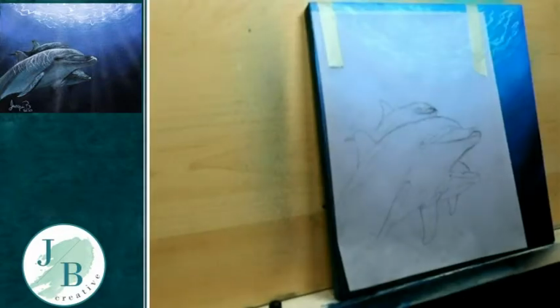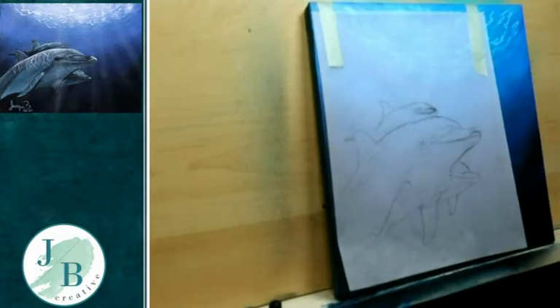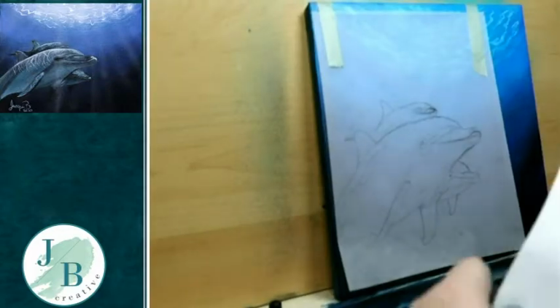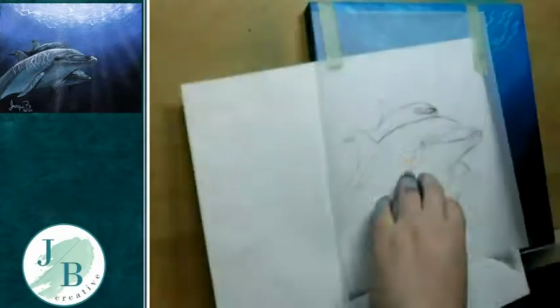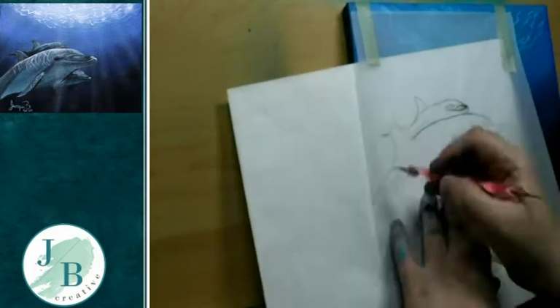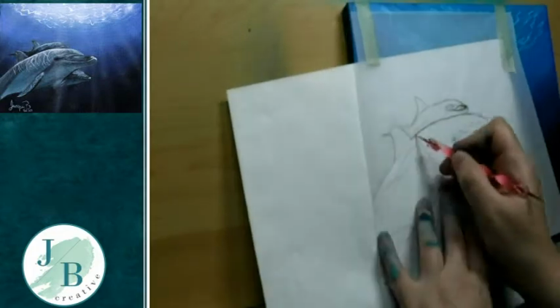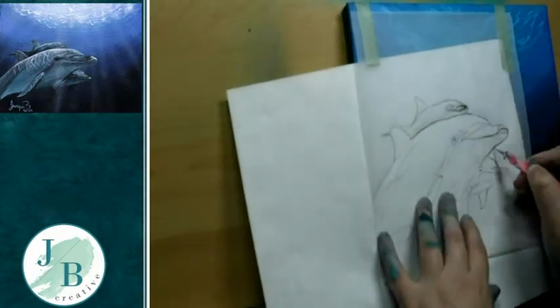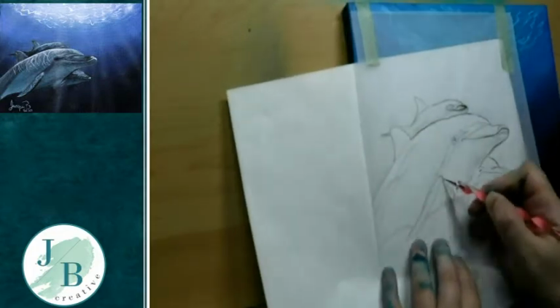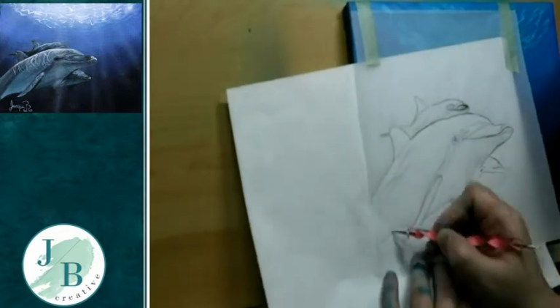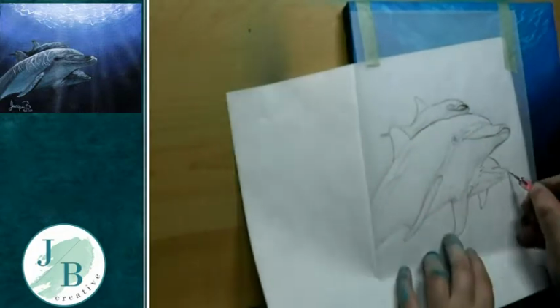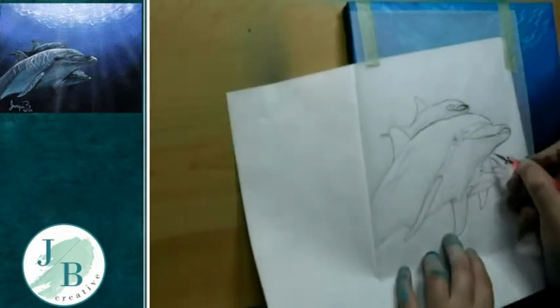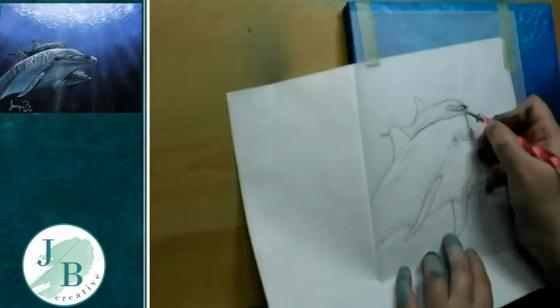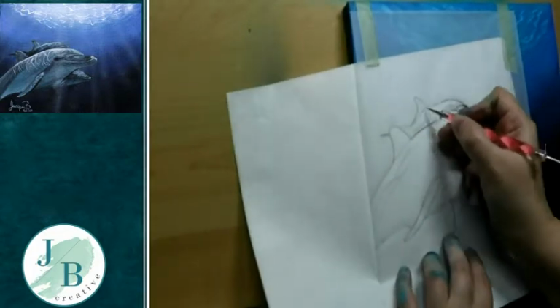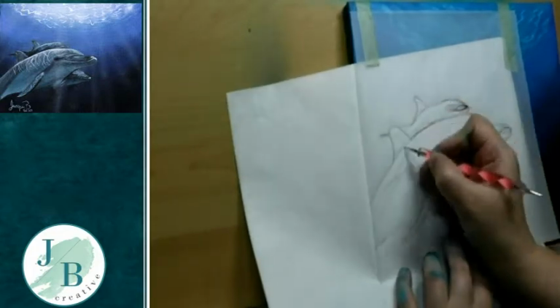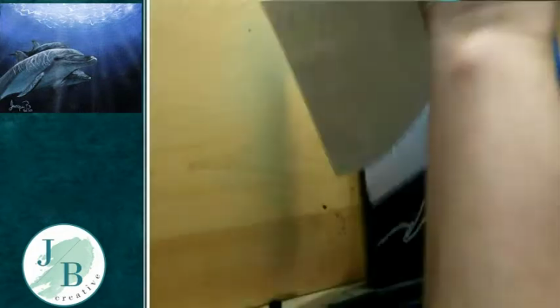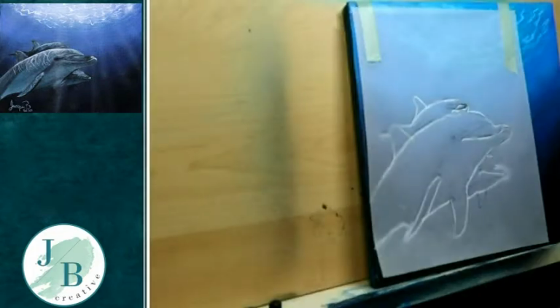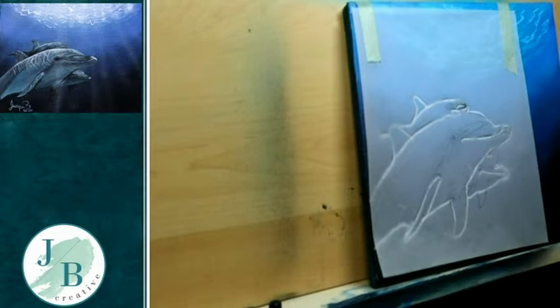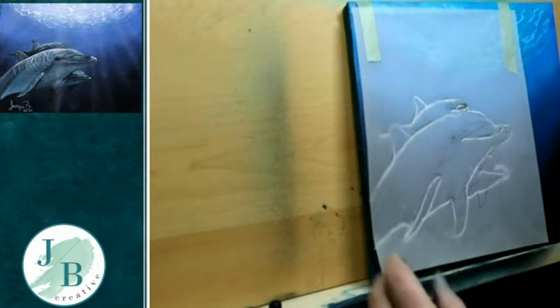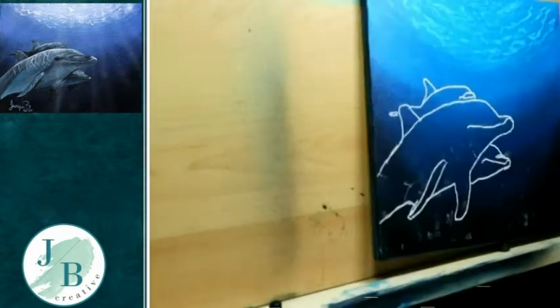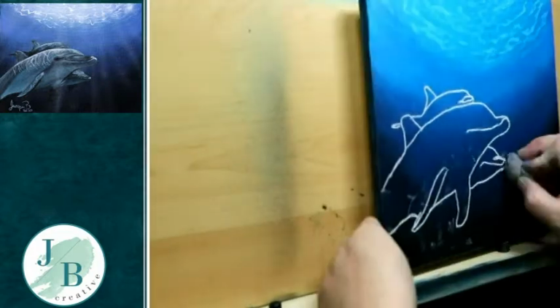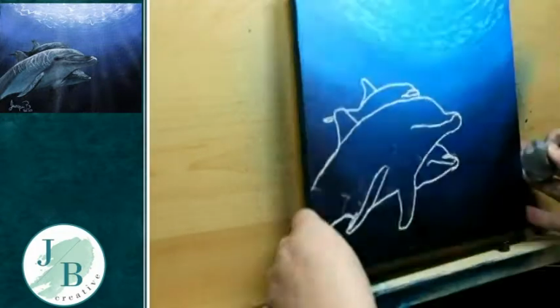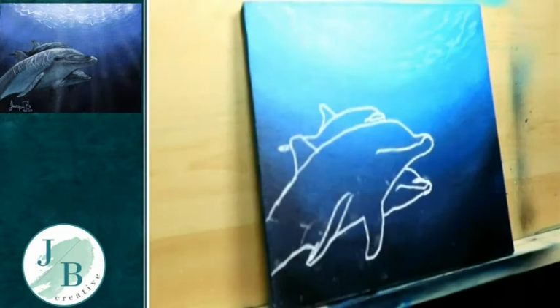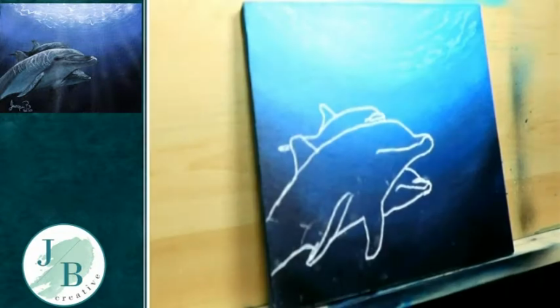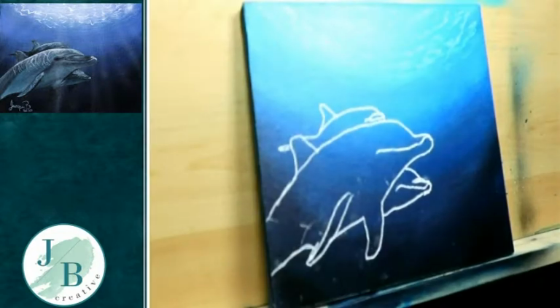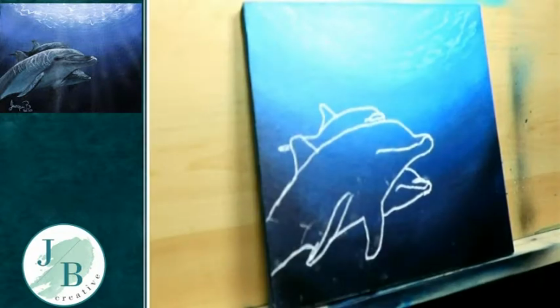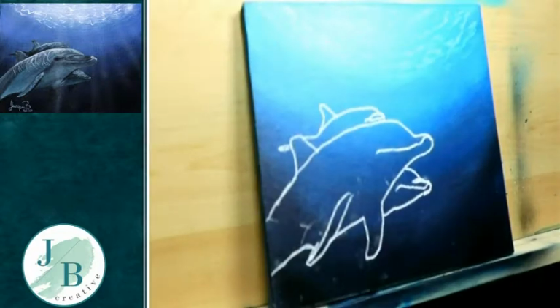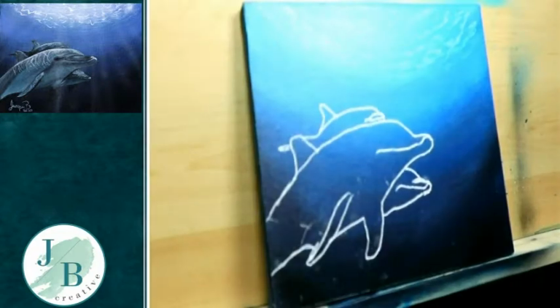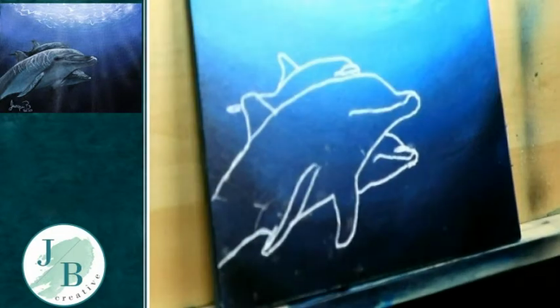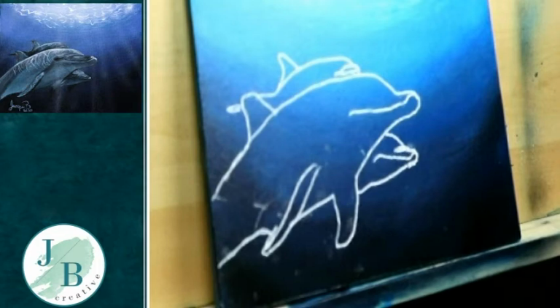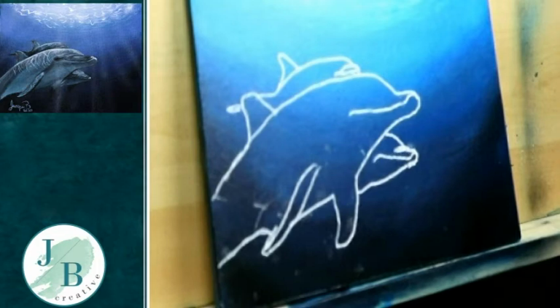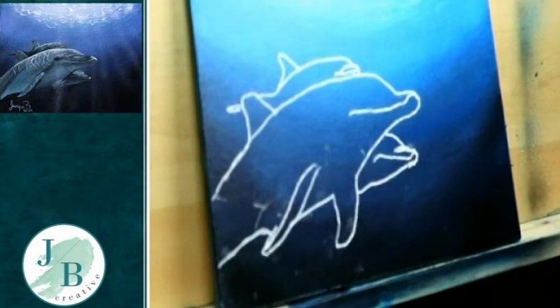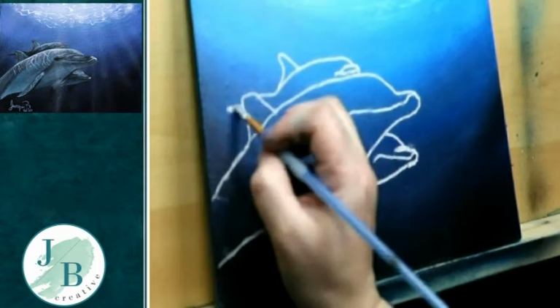Now it's time to add in my dolphins. I'm using tracing paper — I'd already drawn my dolphins out — and white transfer paper to move my original sketch onto my canvas.